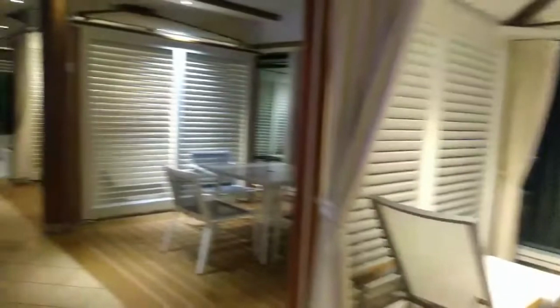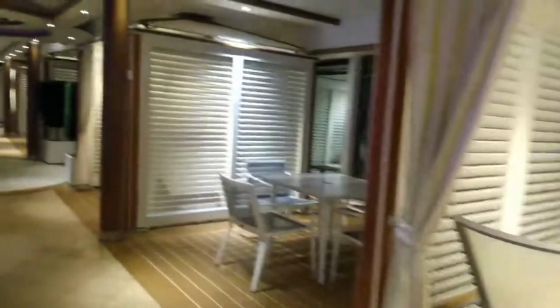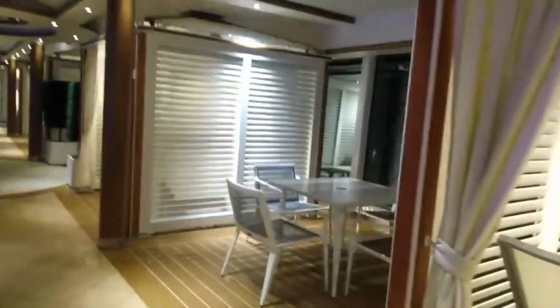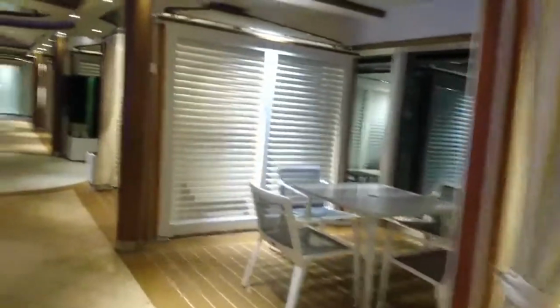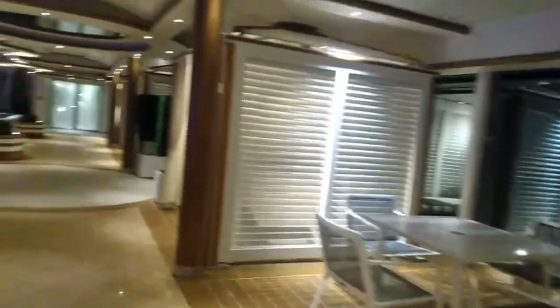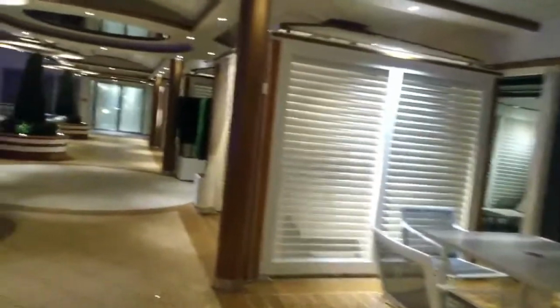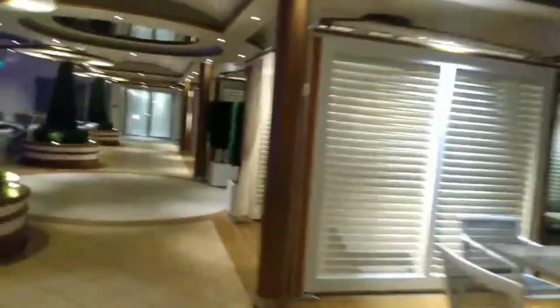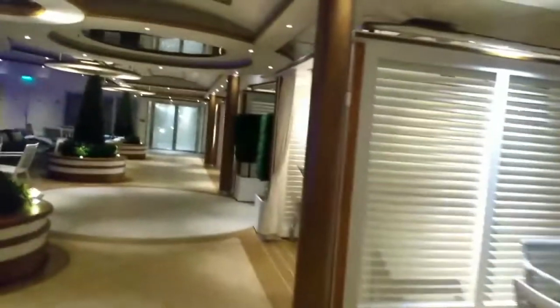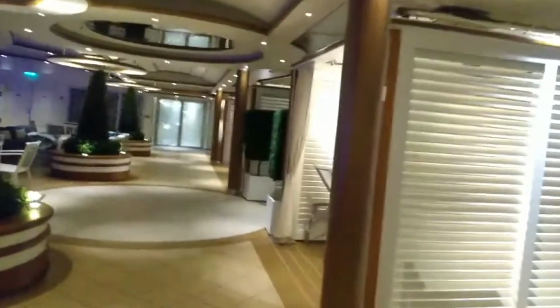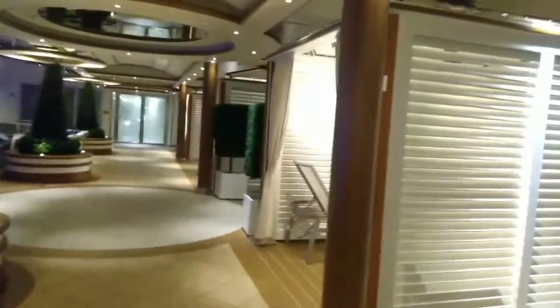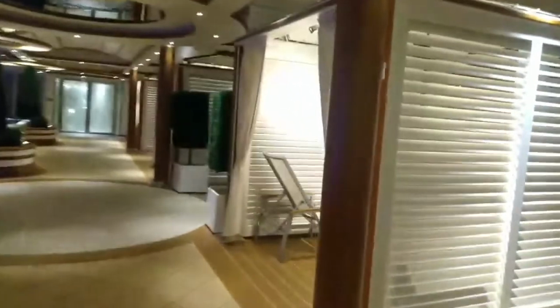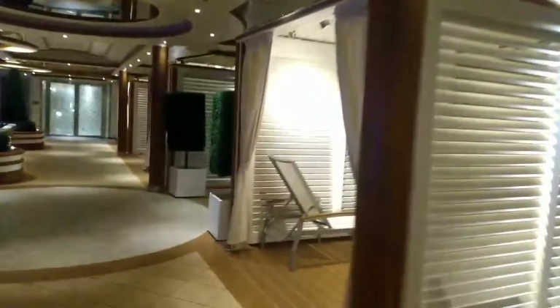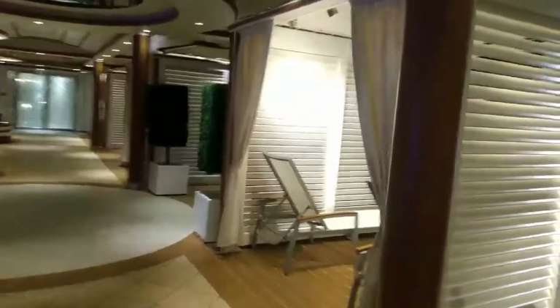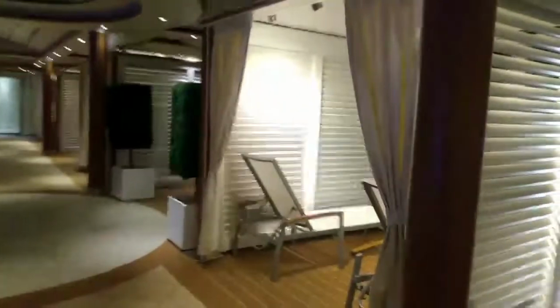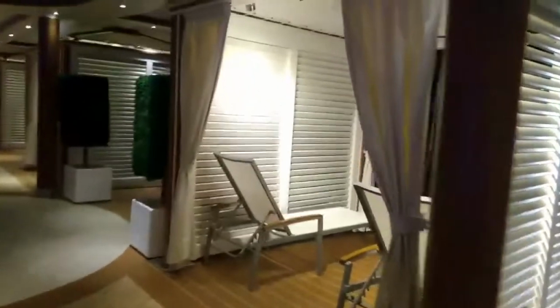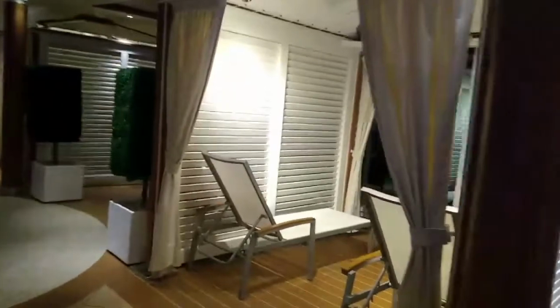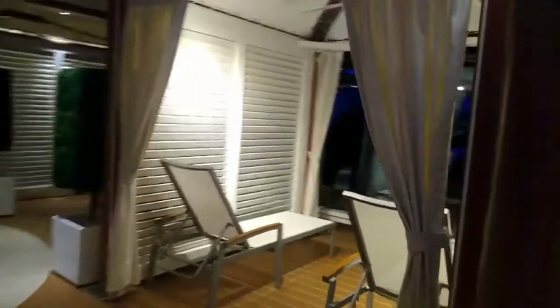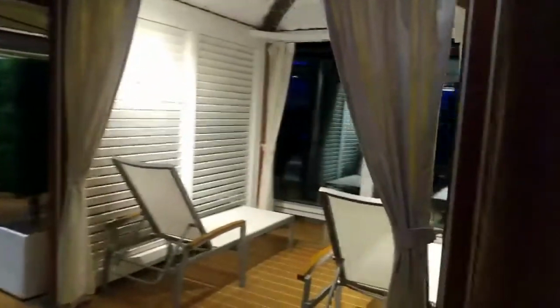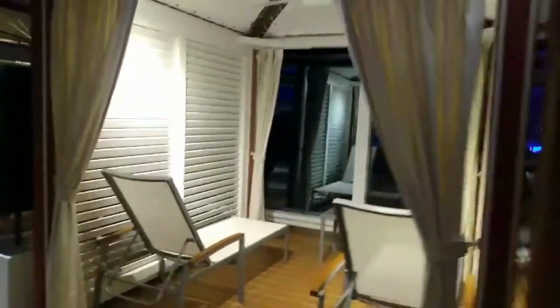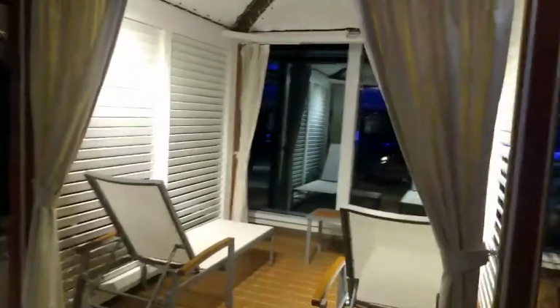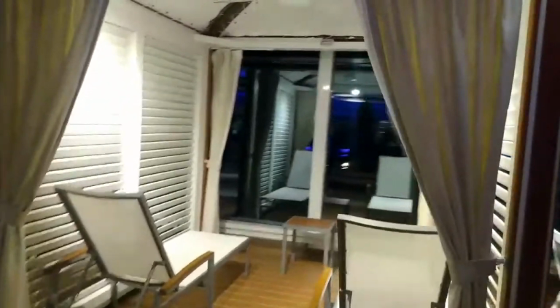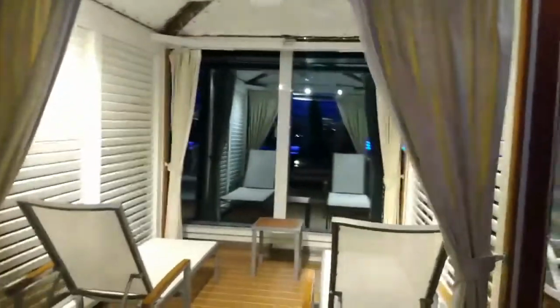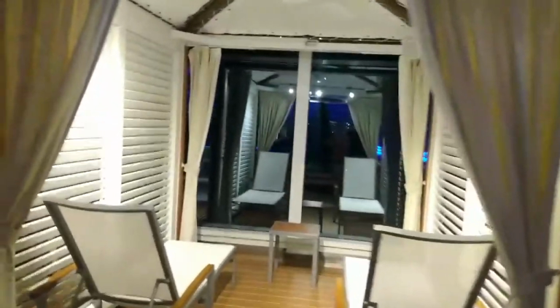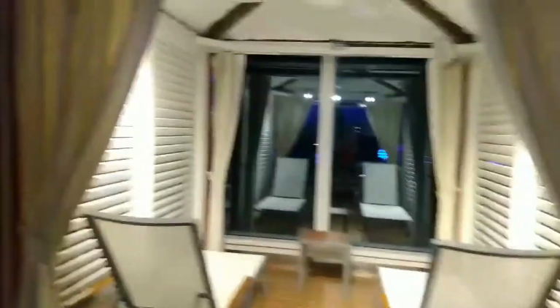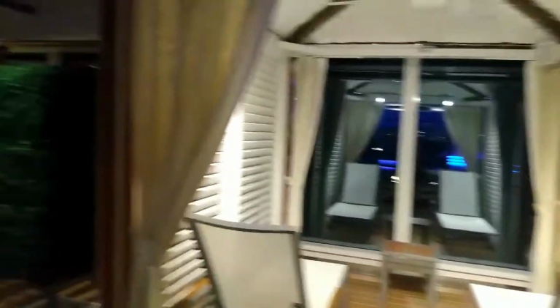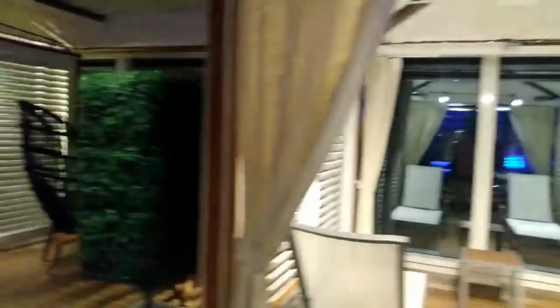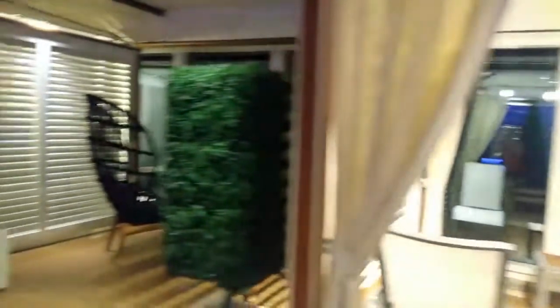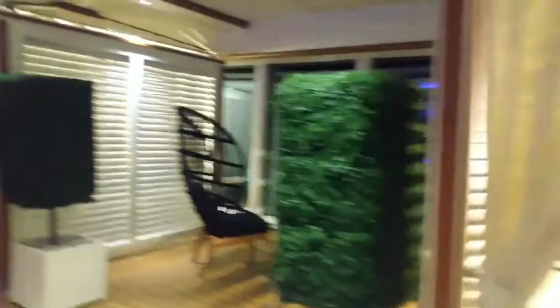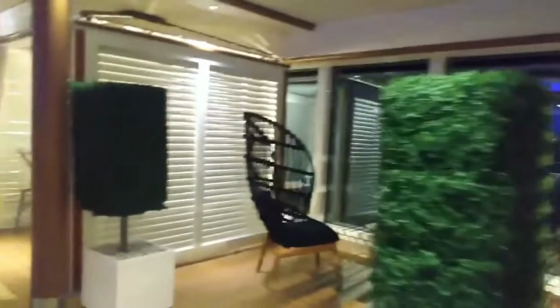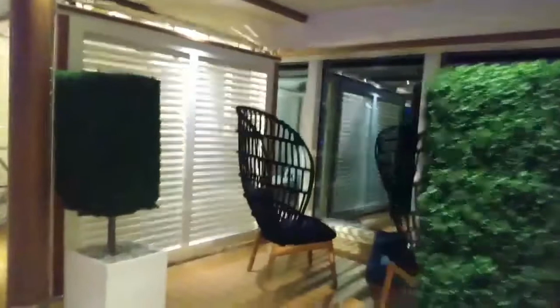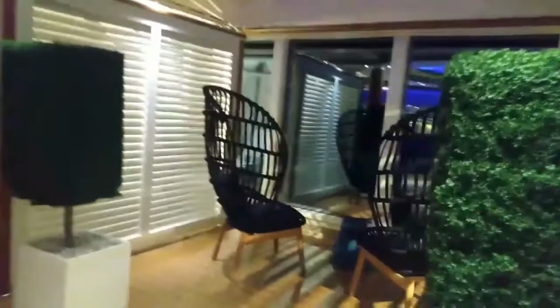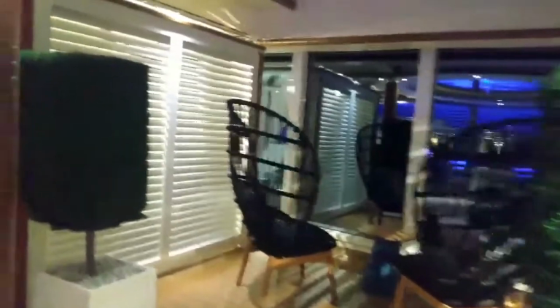Again, this is all free. You can close the curtains and have some privacy, with great views of the water. If you don't happen to have a balcony cabin, this is a great spot to come and sit.